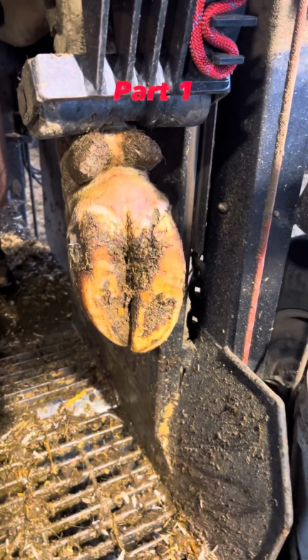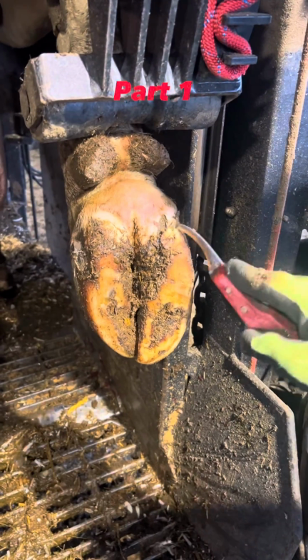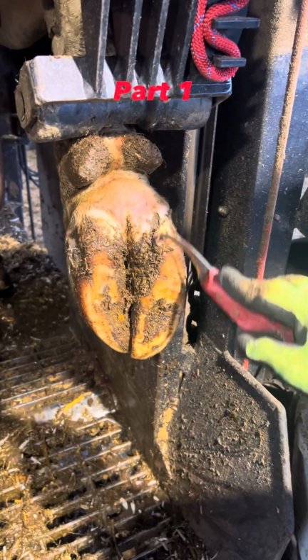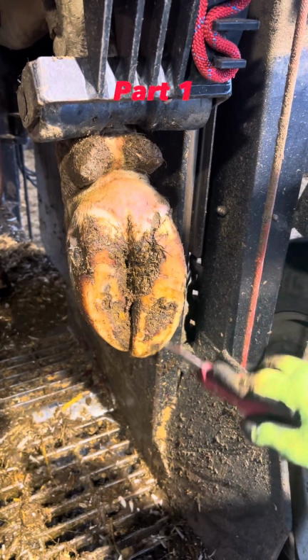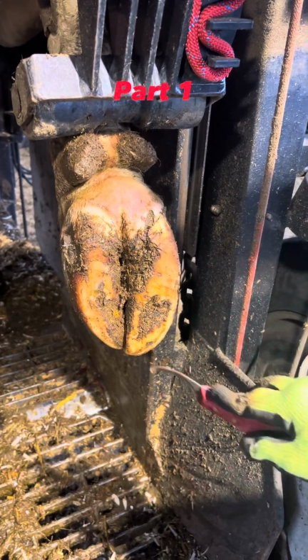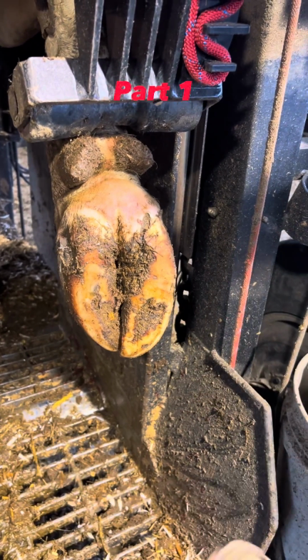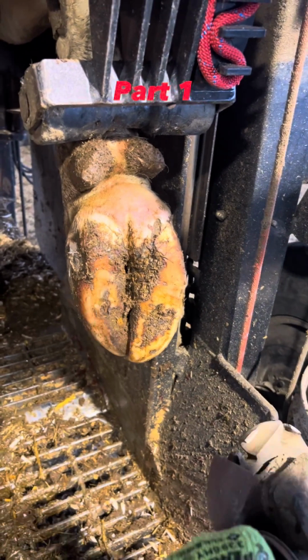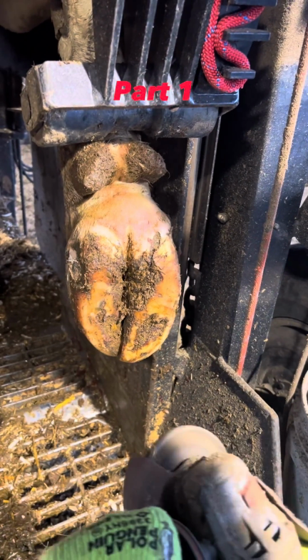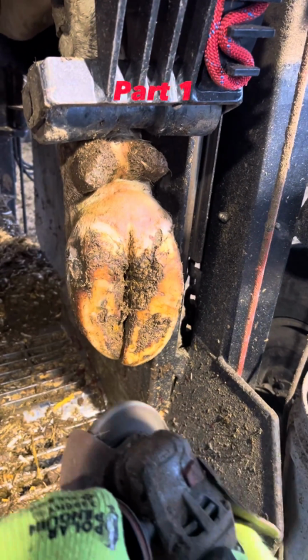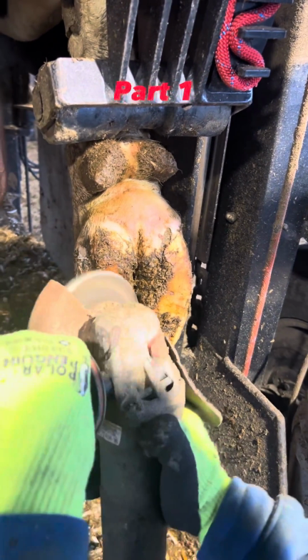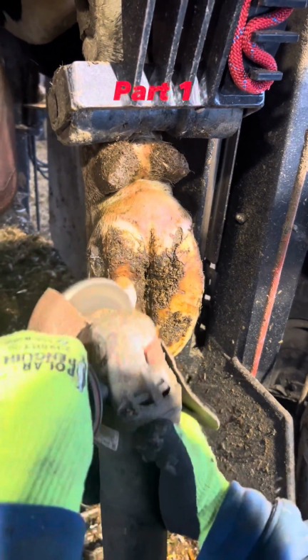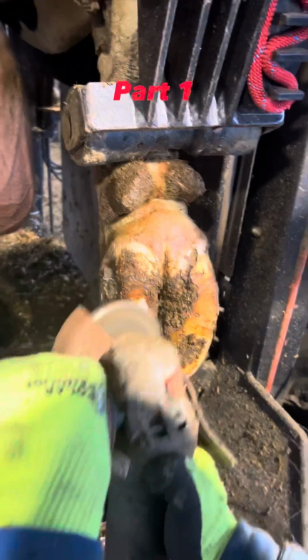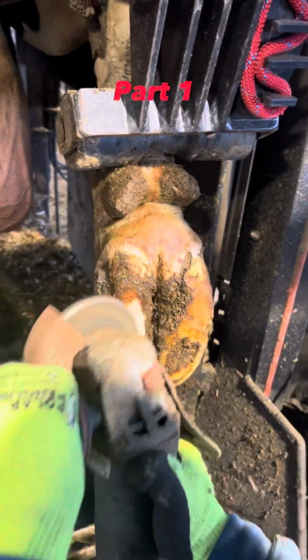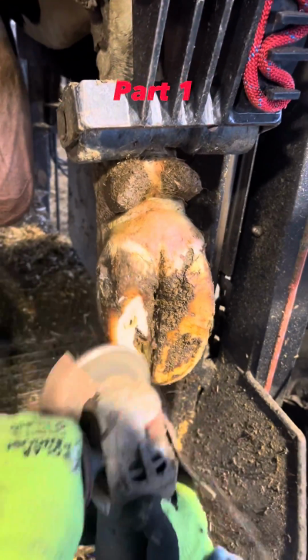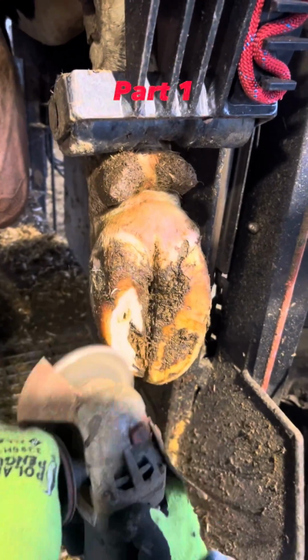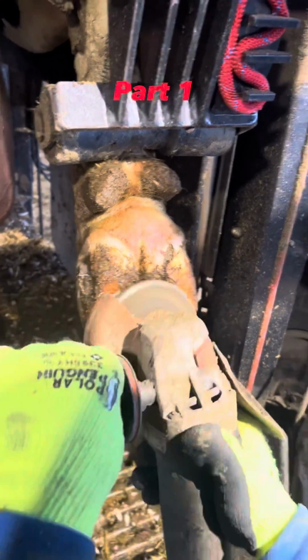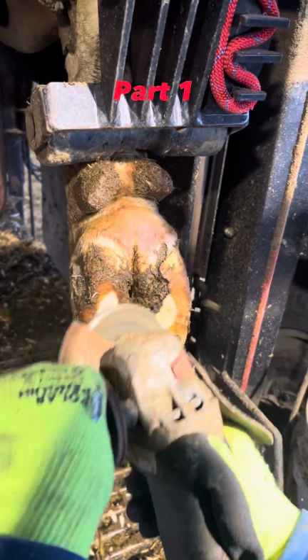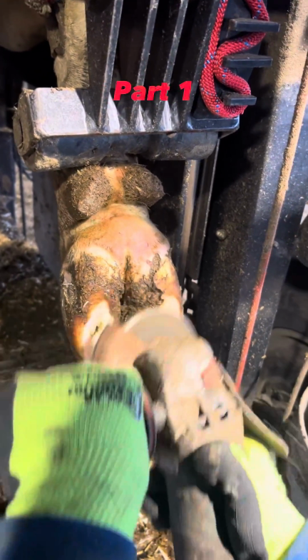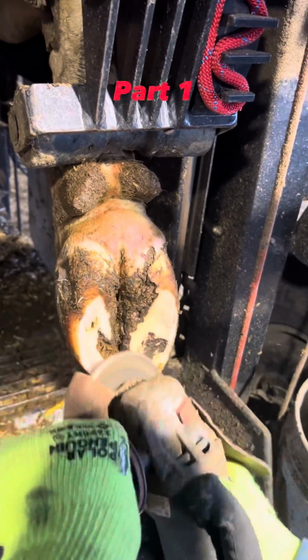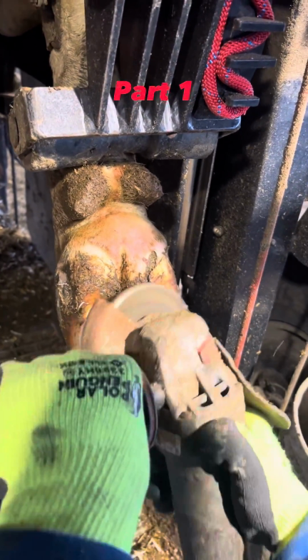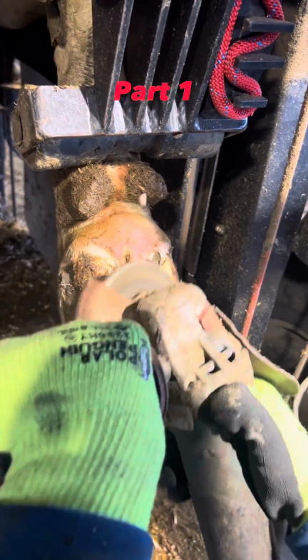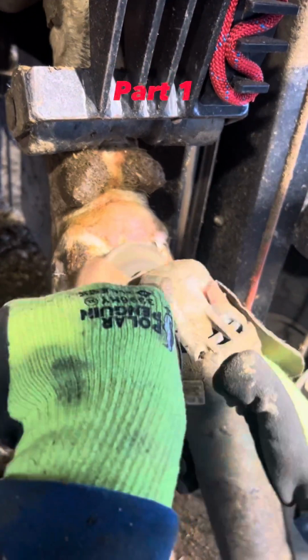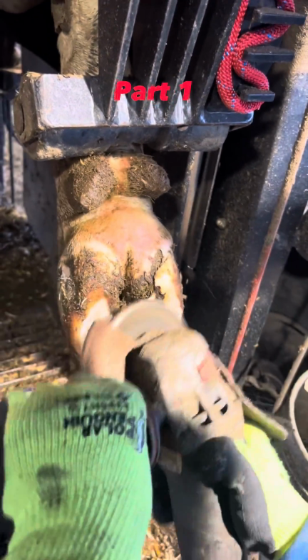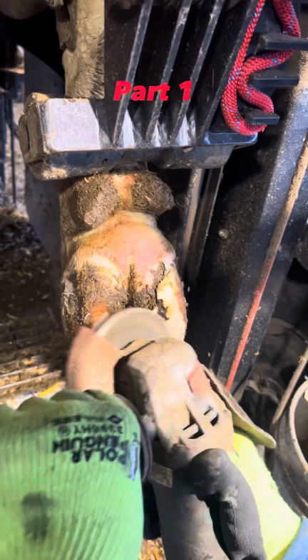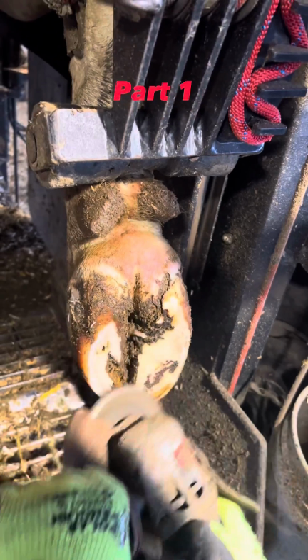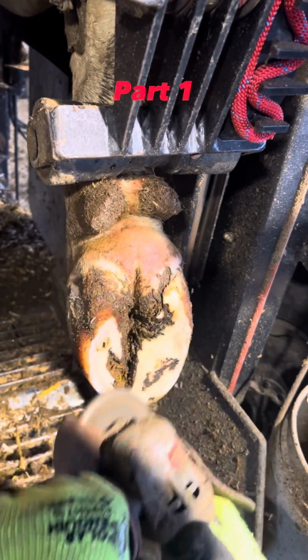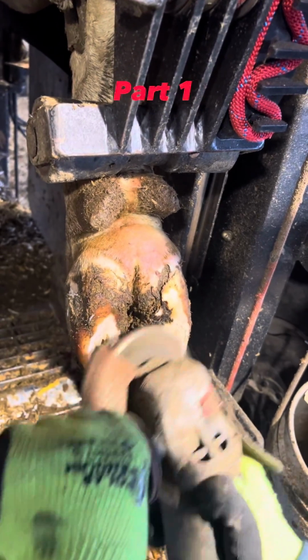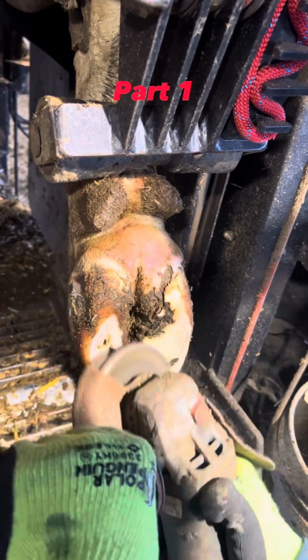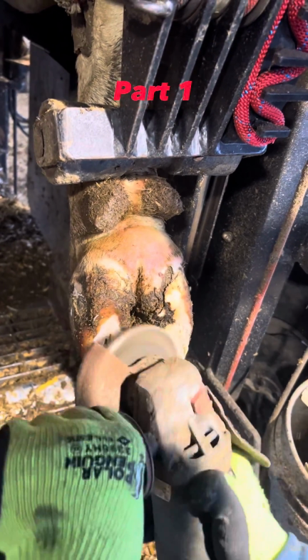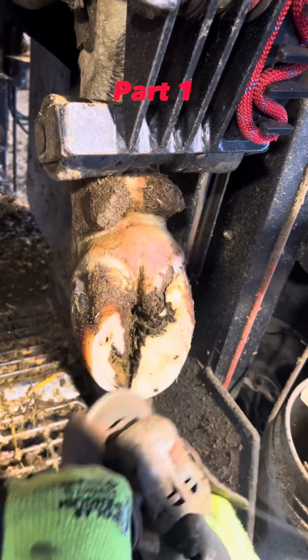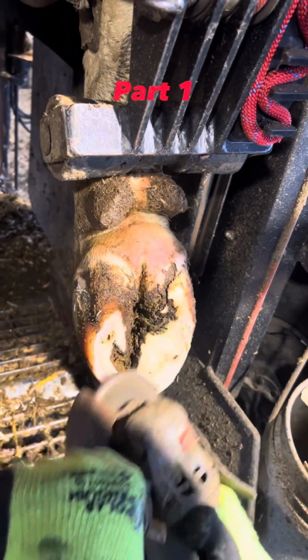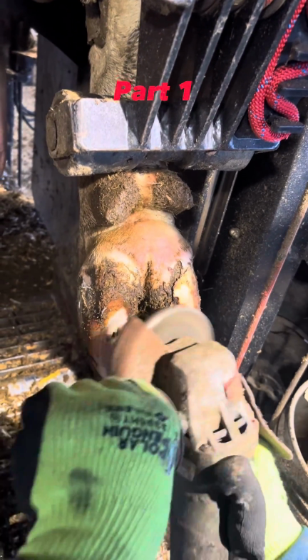Hi guys, so today we're going to deal with a white line lesion. The hoof looks good right now, but you can see what we're going to deal with in a minute here. Everything I'm doing here is to help the cow live a longer and better life. This is all for informational purposes only.